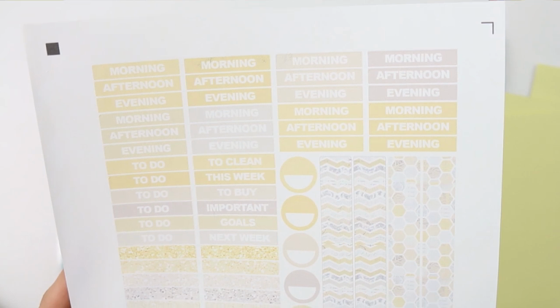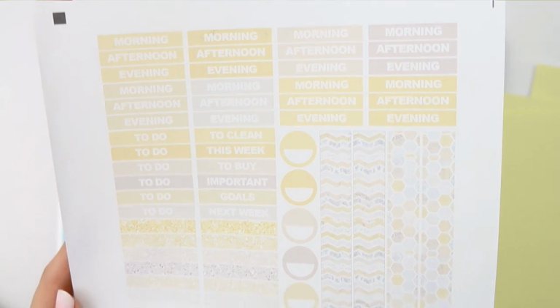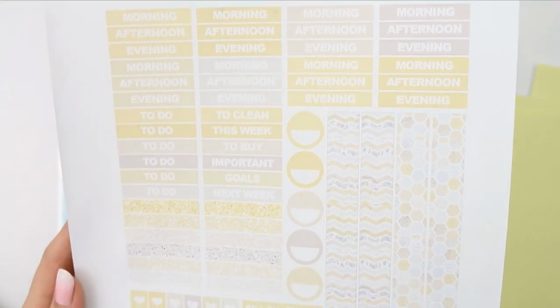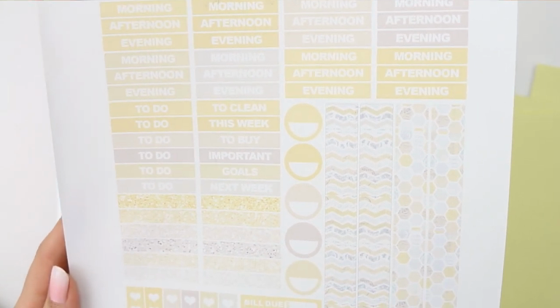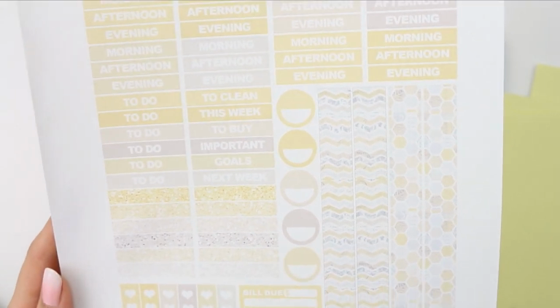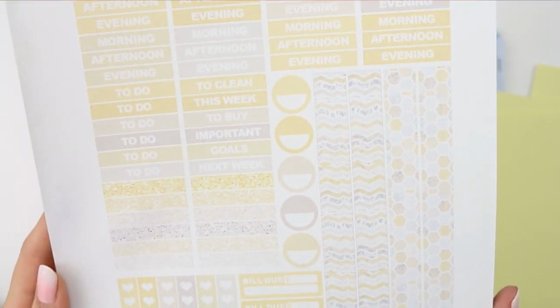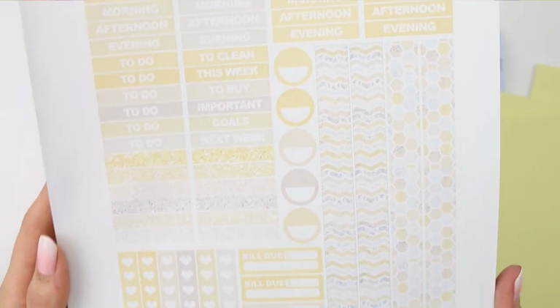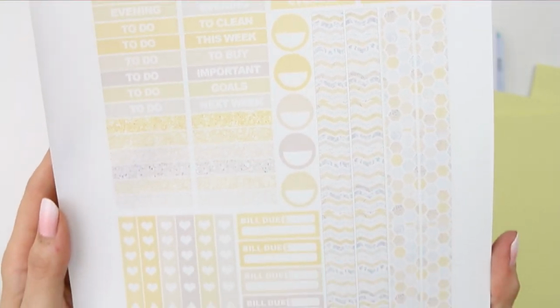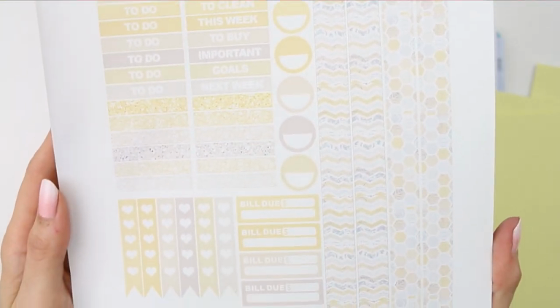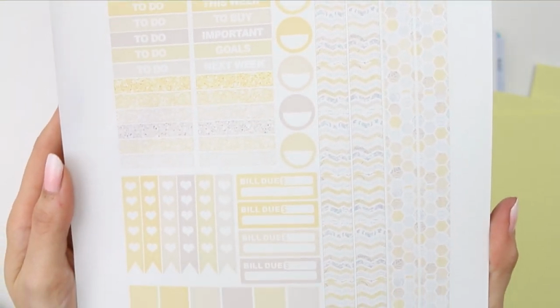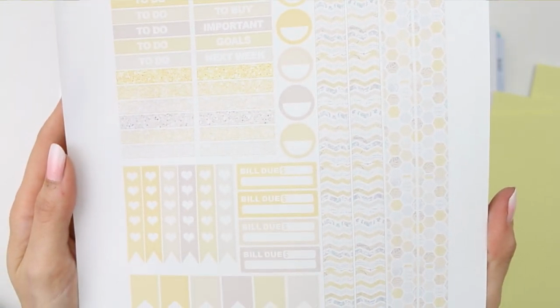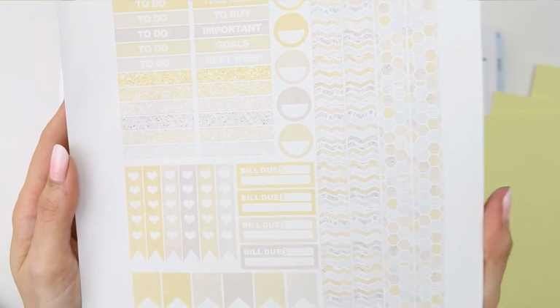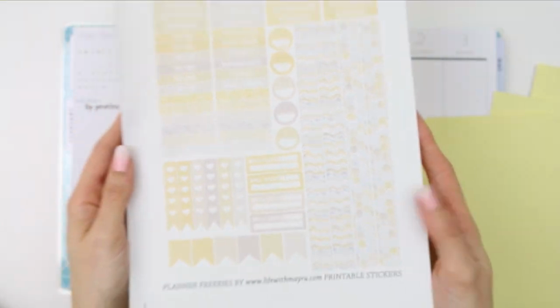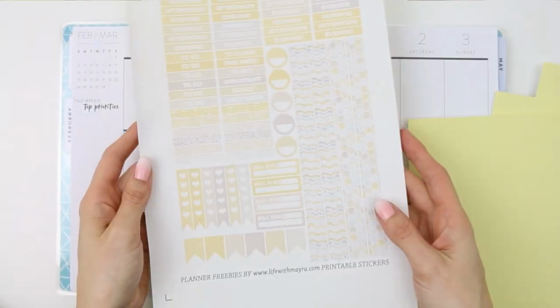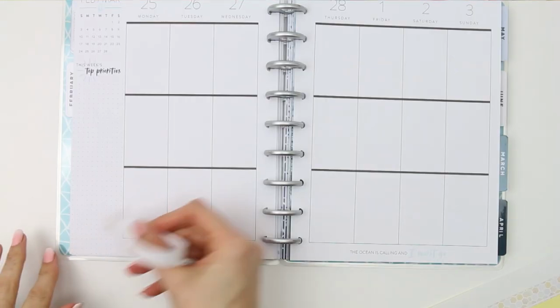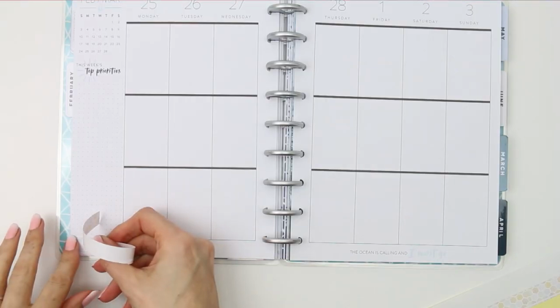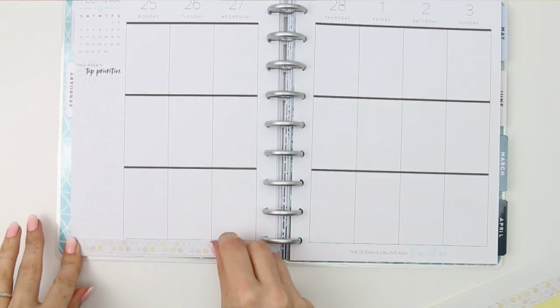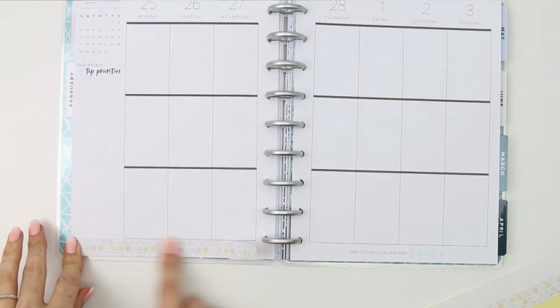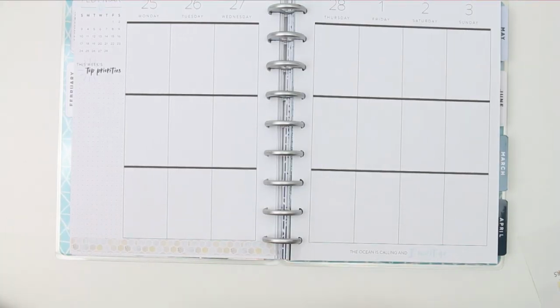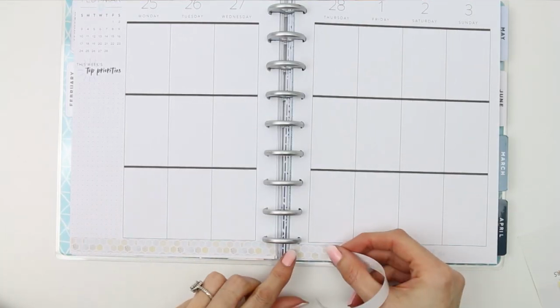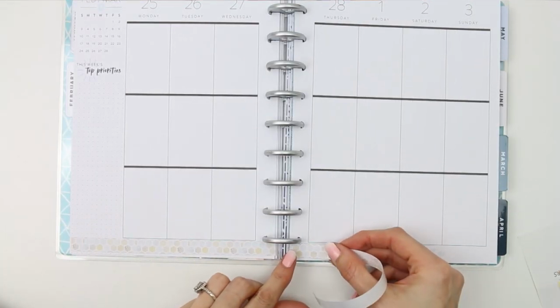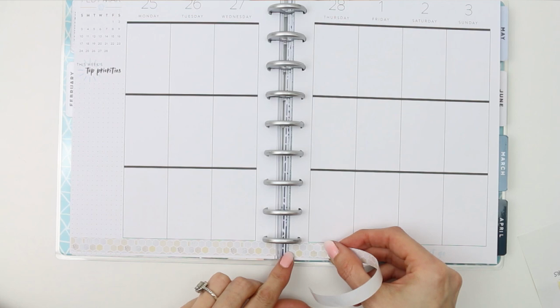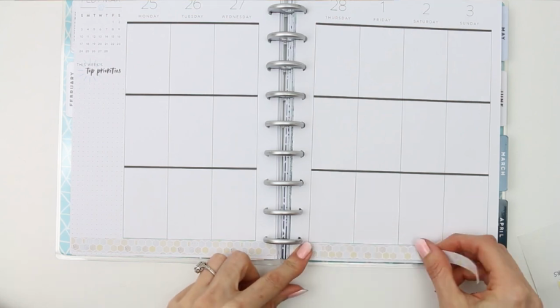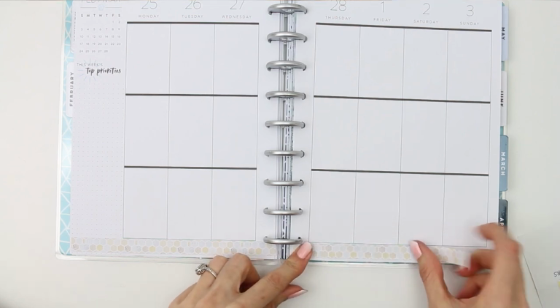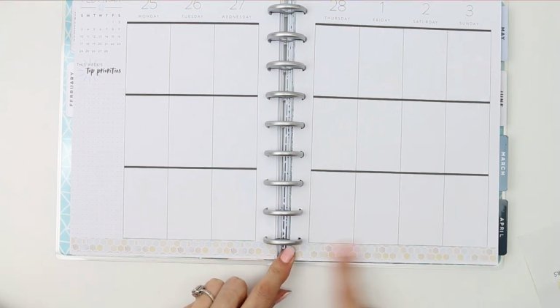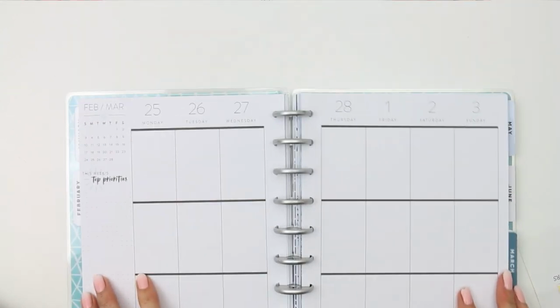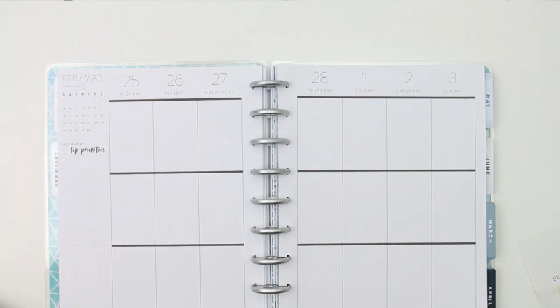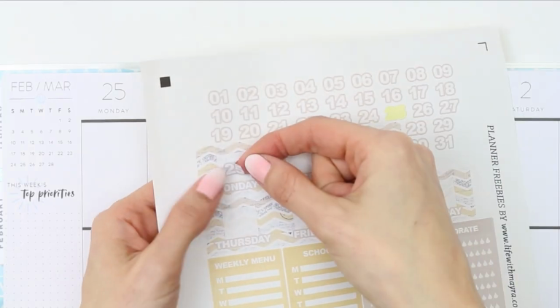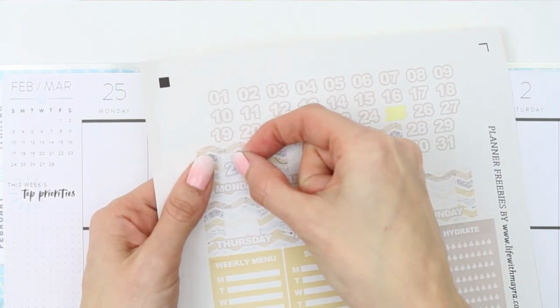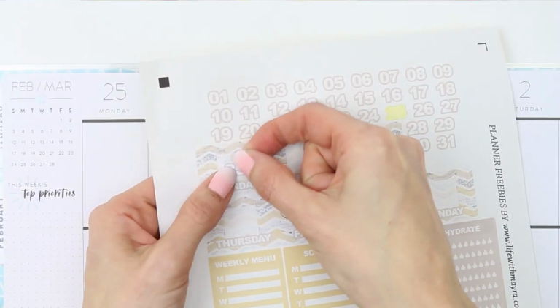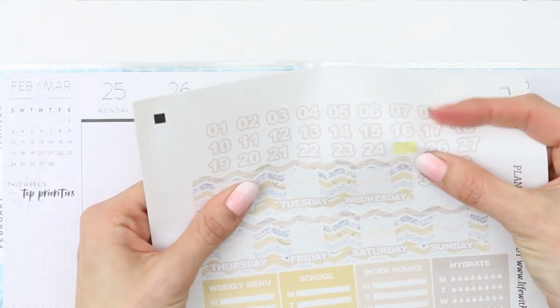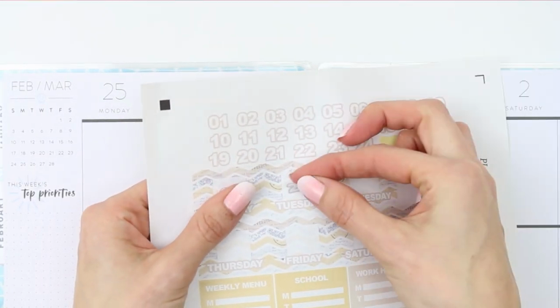I decided to go for this grey and yellow kit. I have turned my brightness down a little bit, as someone in the comments last time I used a light coloured kit couldn't really see the kit — I totally agree; all you could see in that plan with me was just my black writing. So I've turned the brightness down a little bit so hopefully you guys can see the colours.